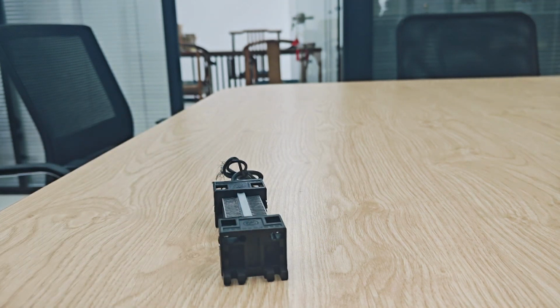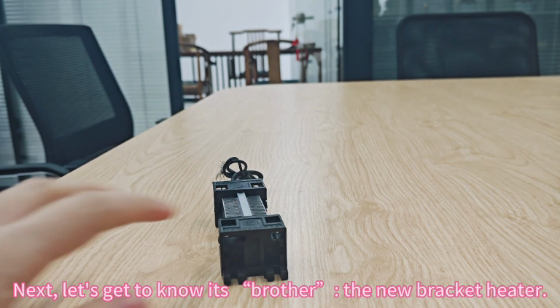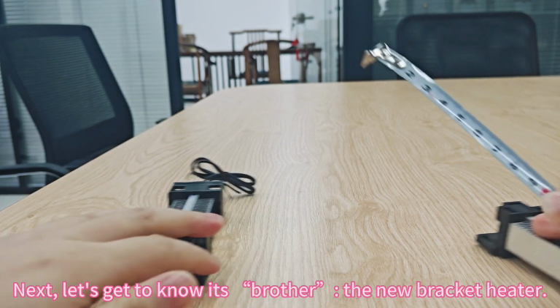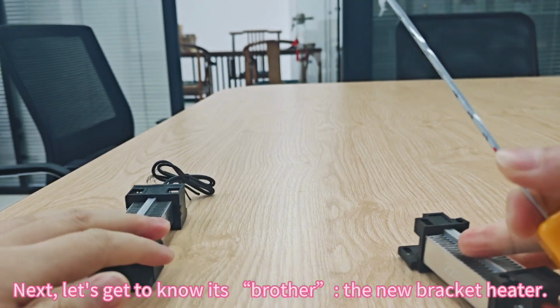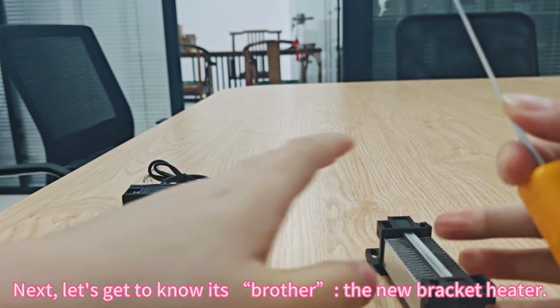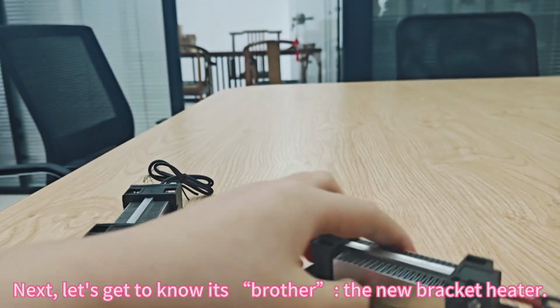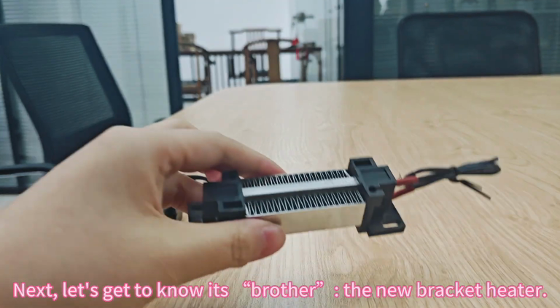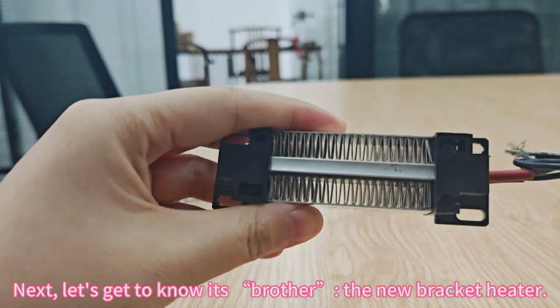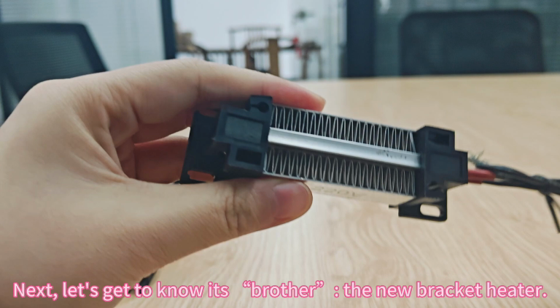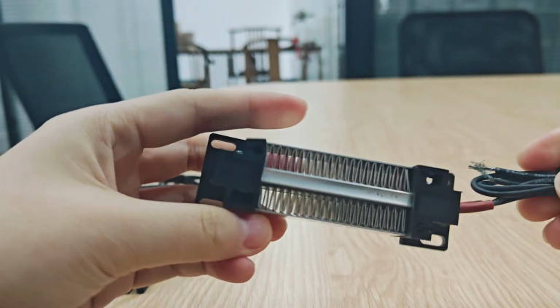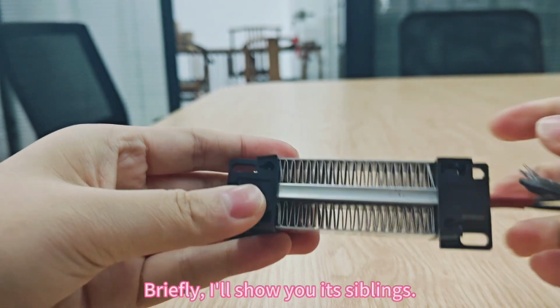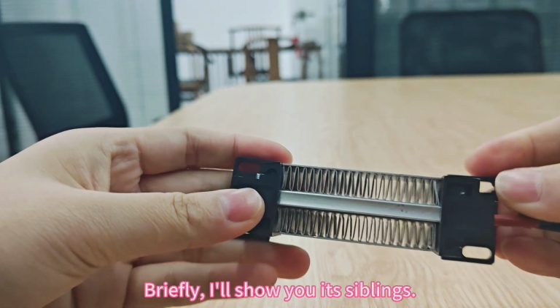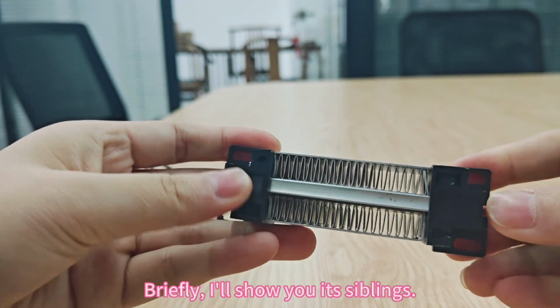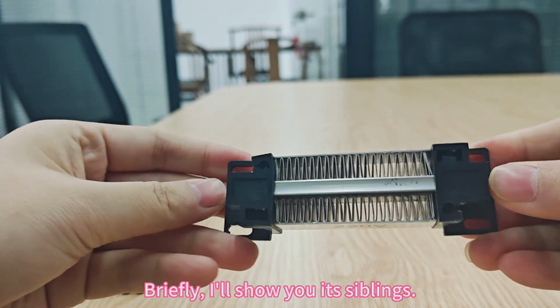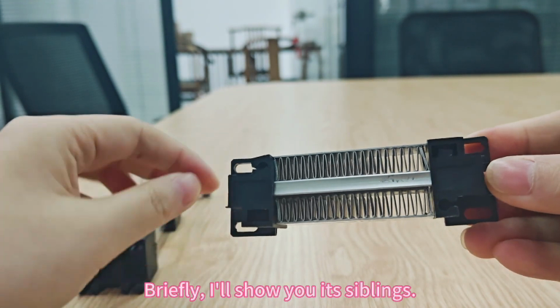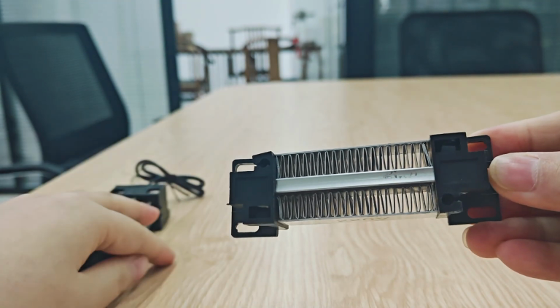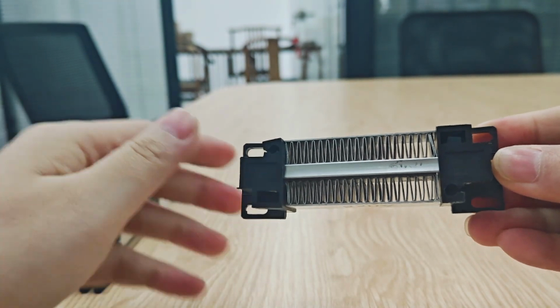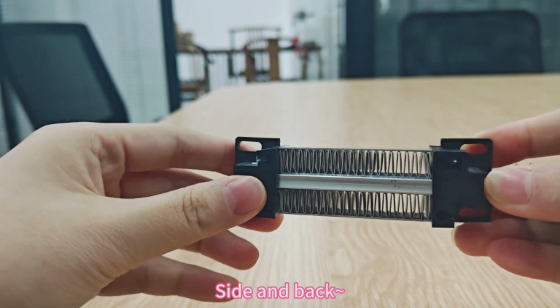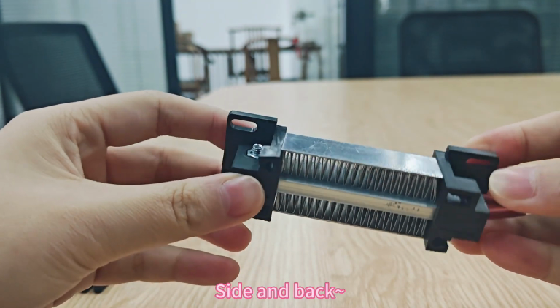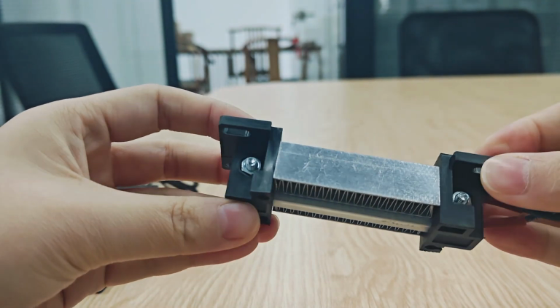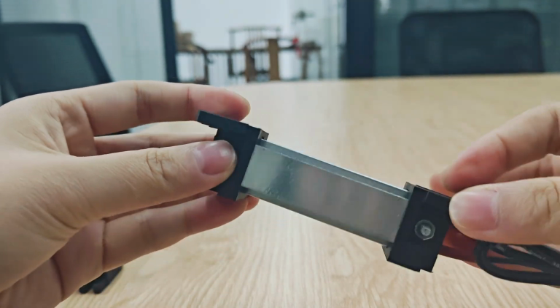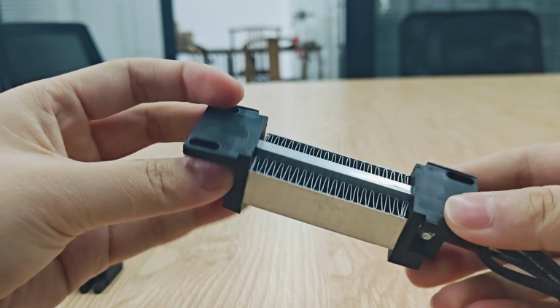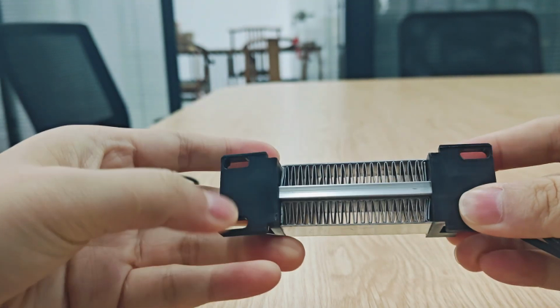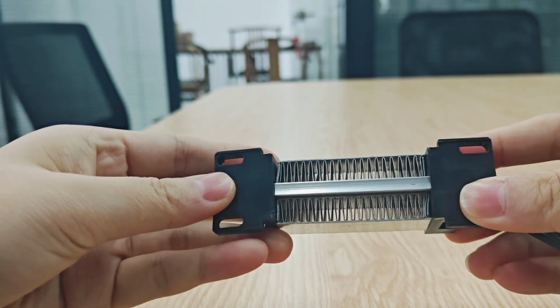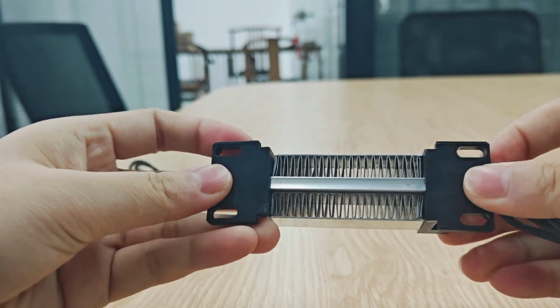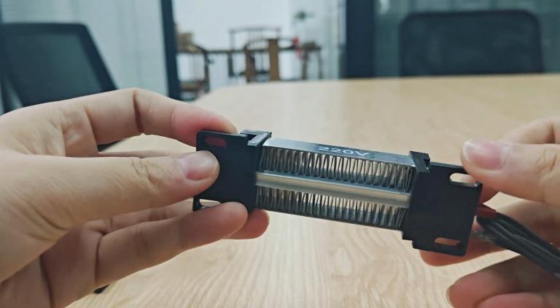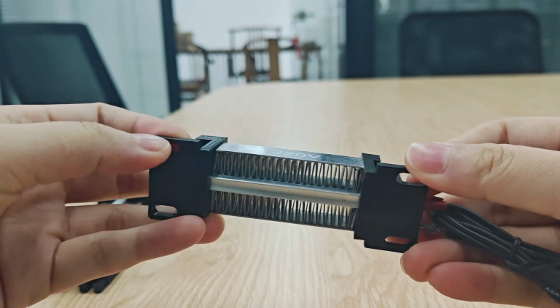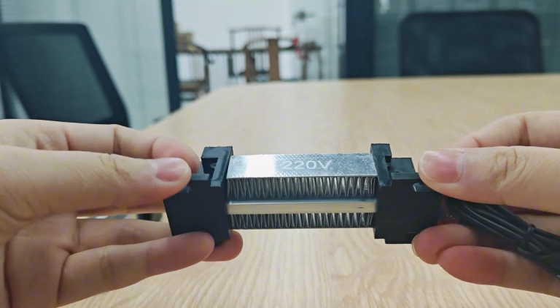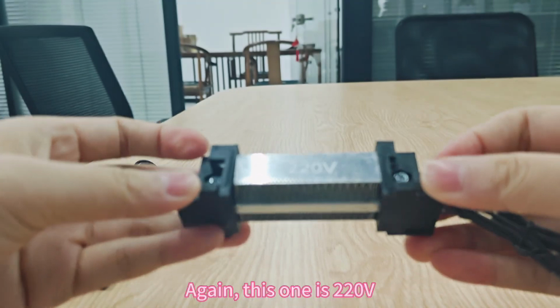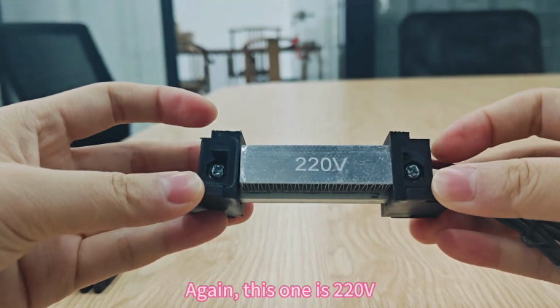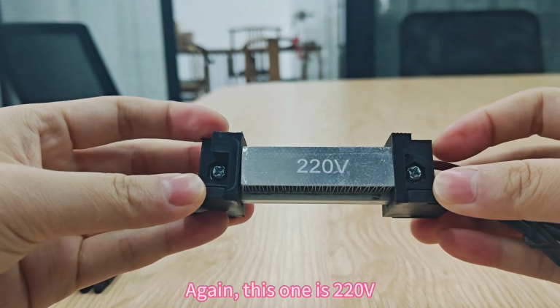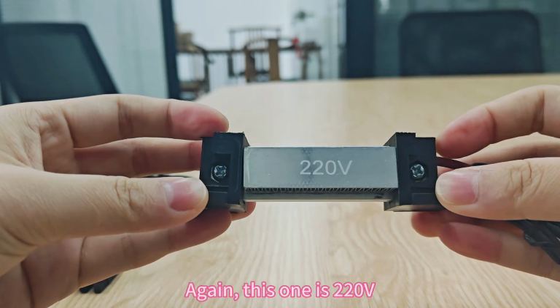Next, let's get to know its brother, the new bracket heater. I'll briefly show you its siblings — side and back. This one is also R20.